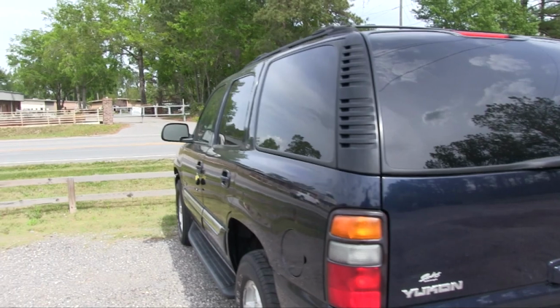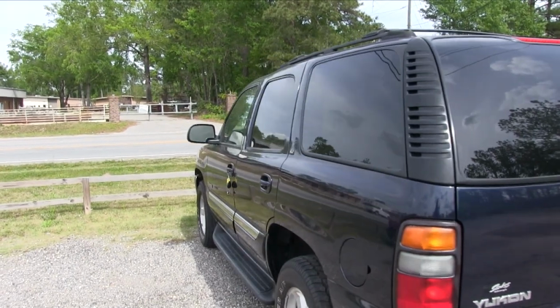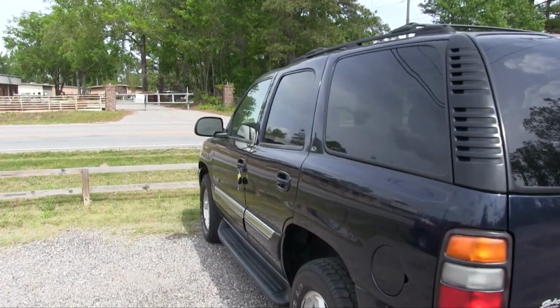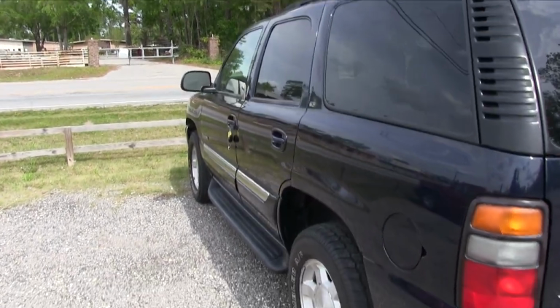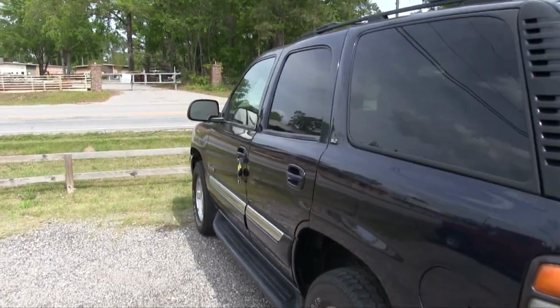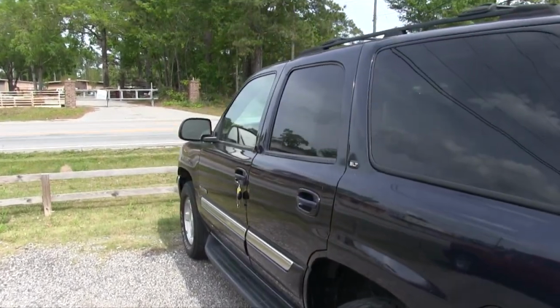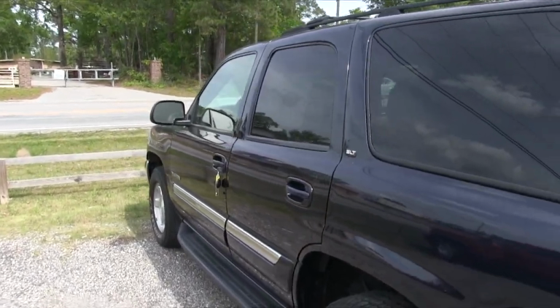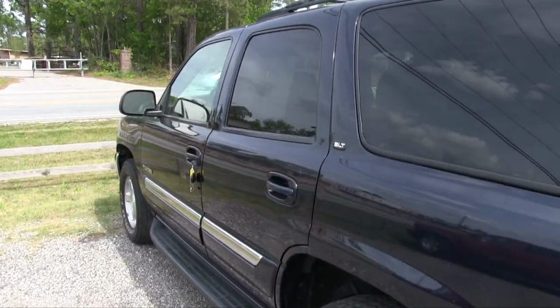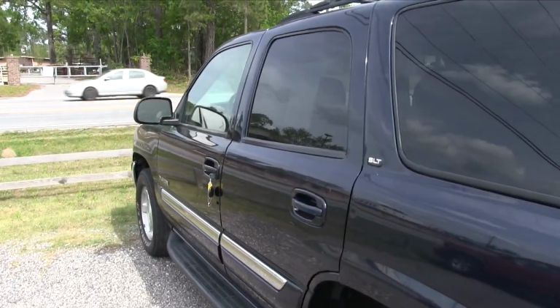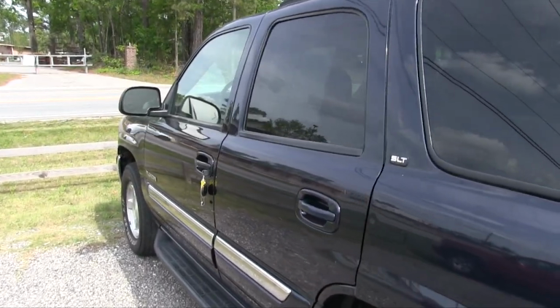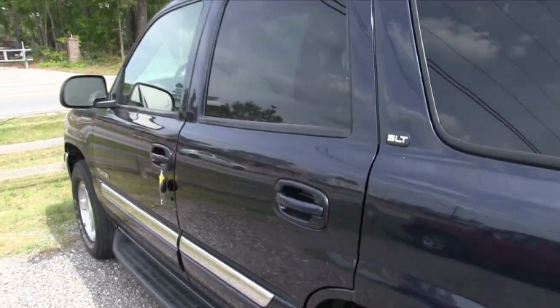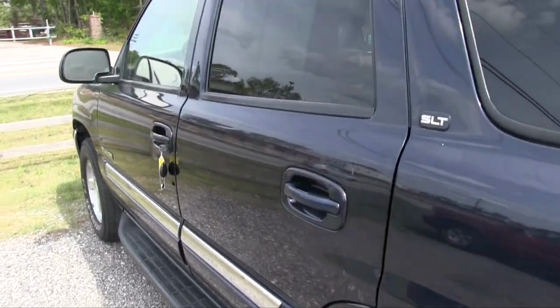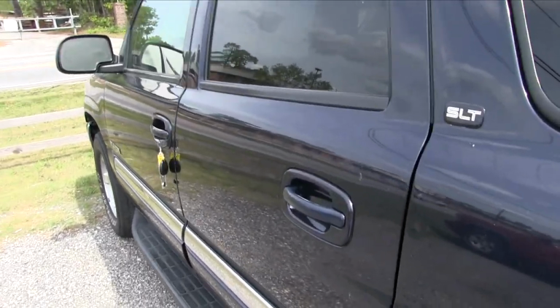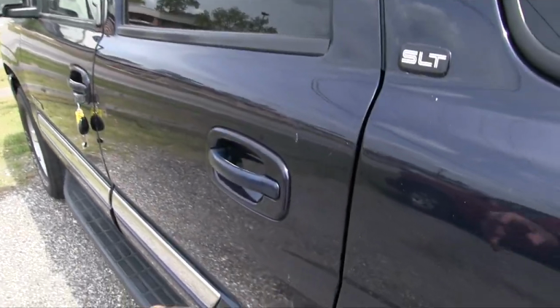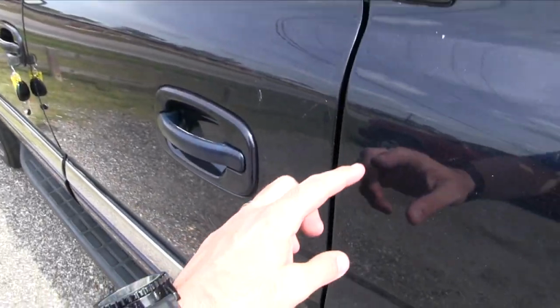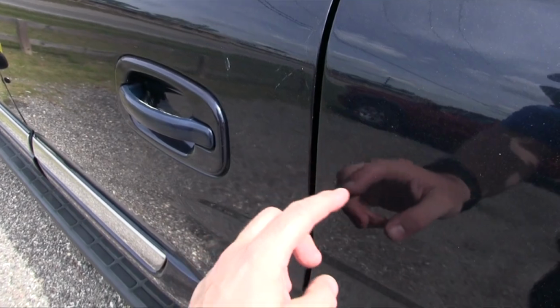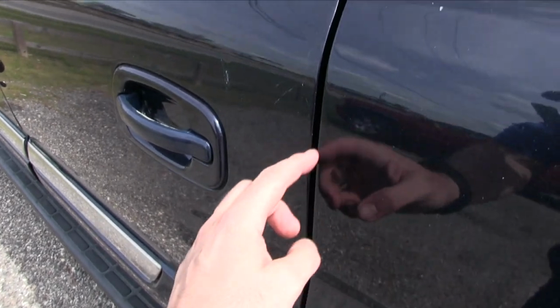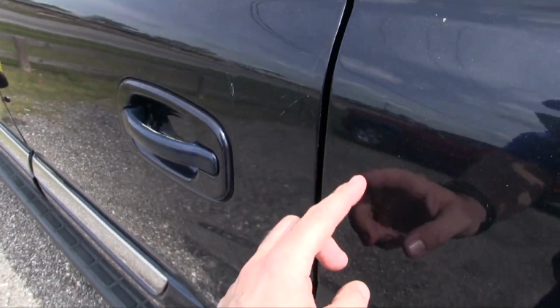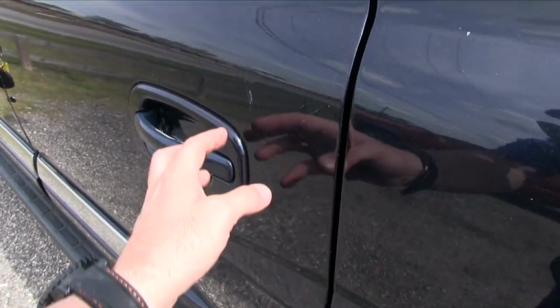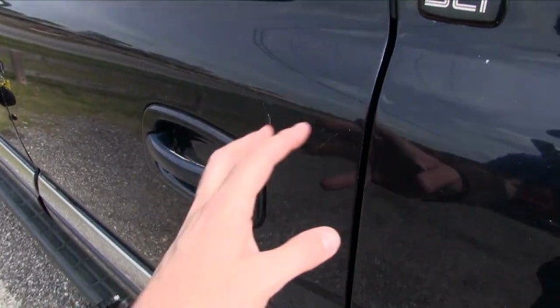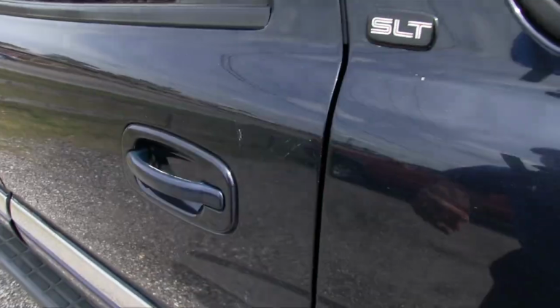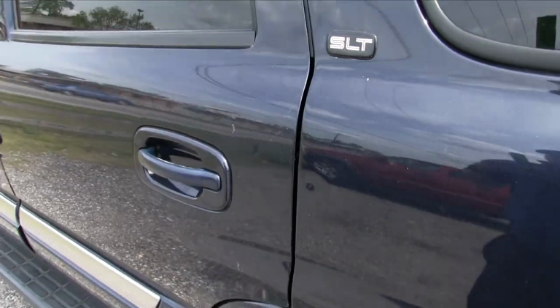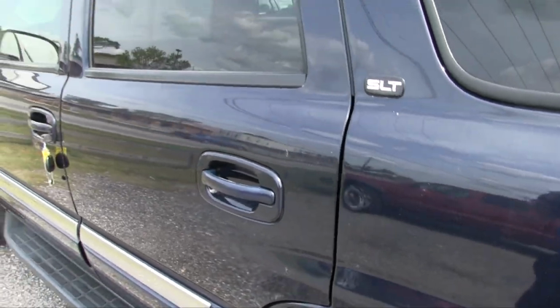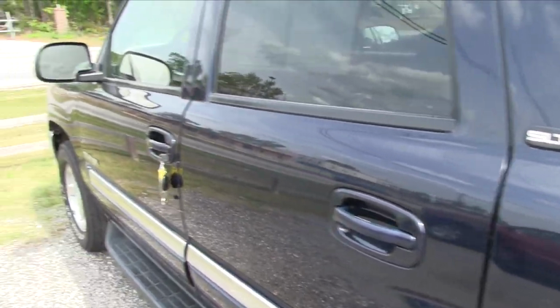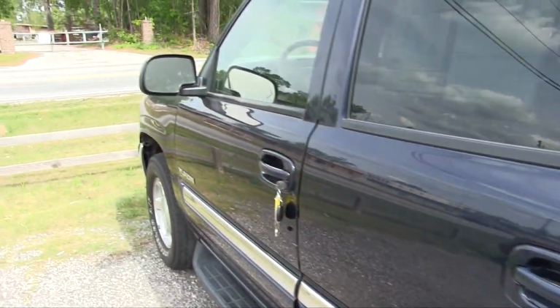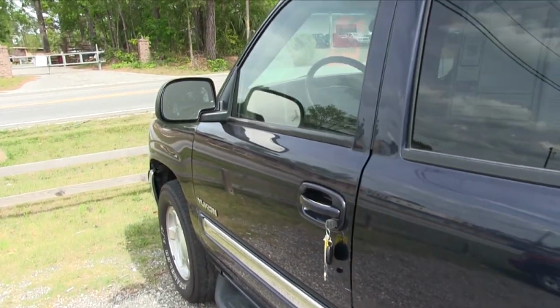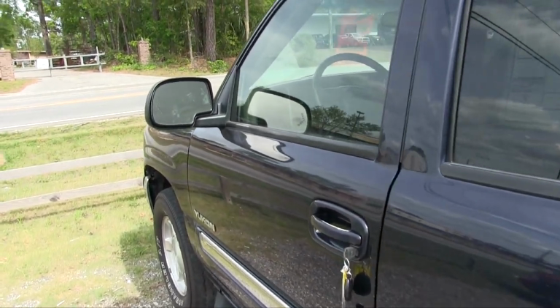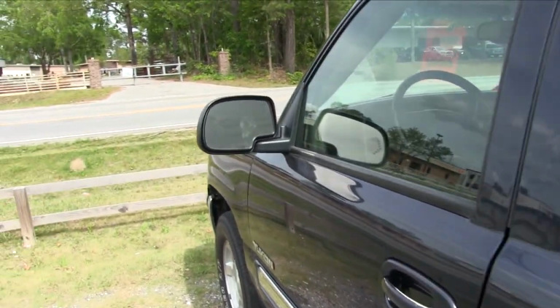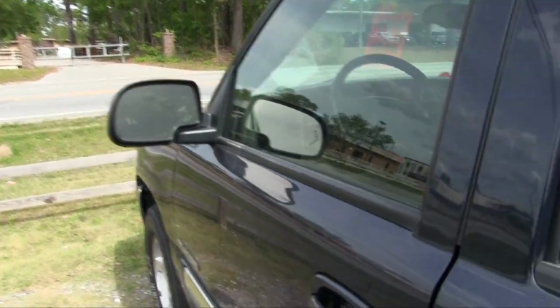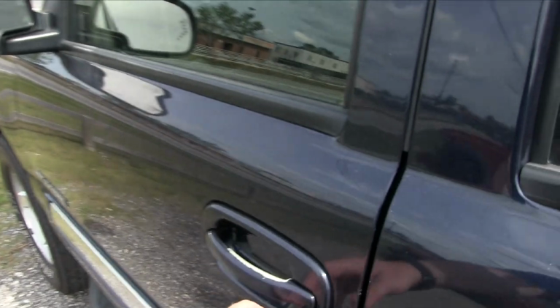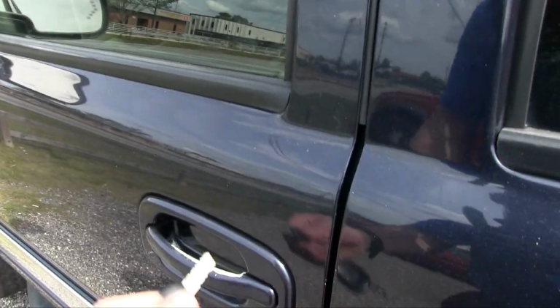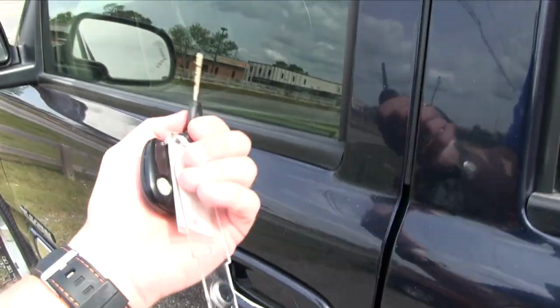I mean, I'd hate to be somebody in the other car when this one hits you. There's a little ding right there and a couple of little fine scratches here and there. Let's take a look at the interior.